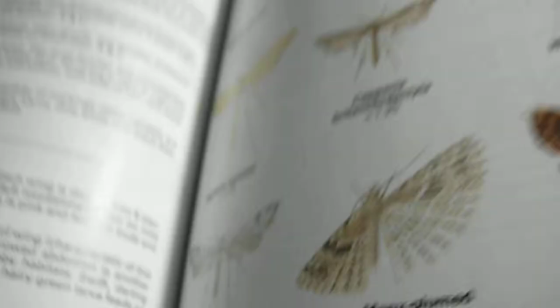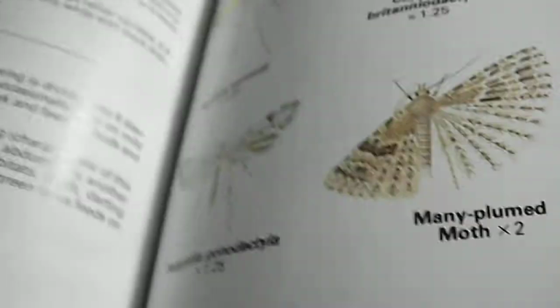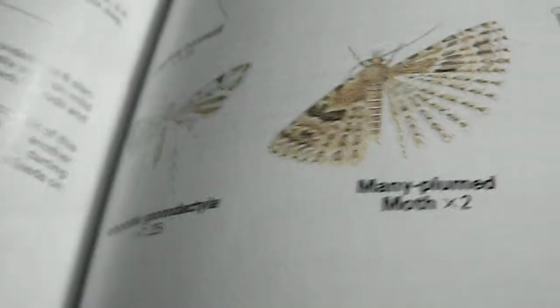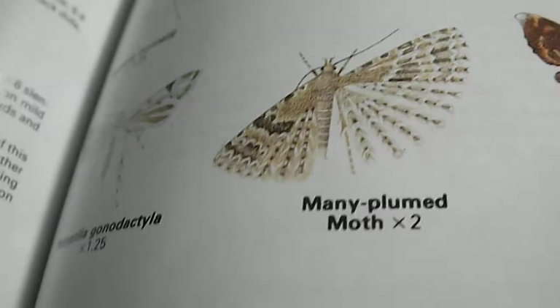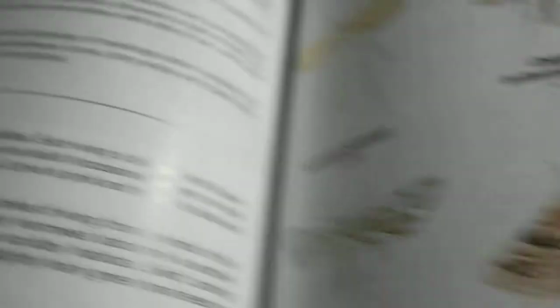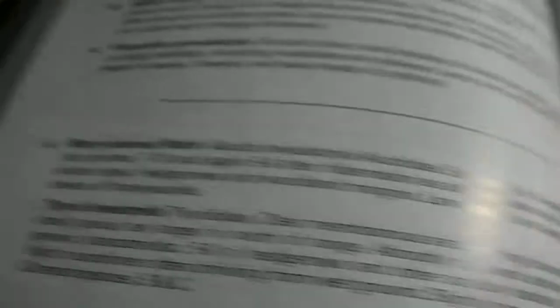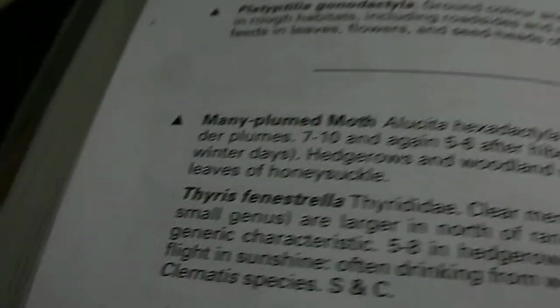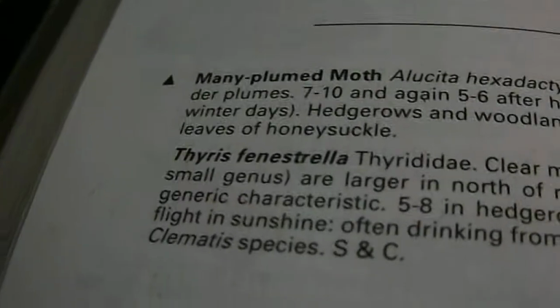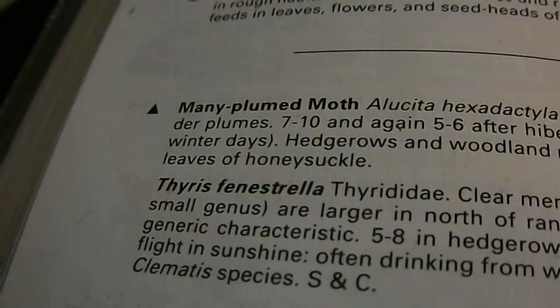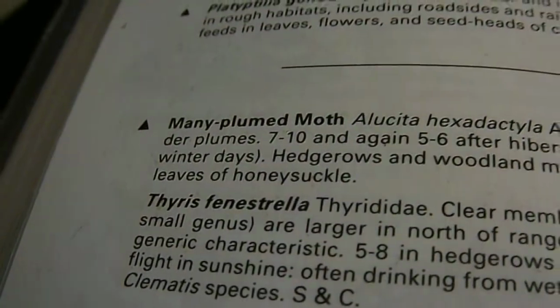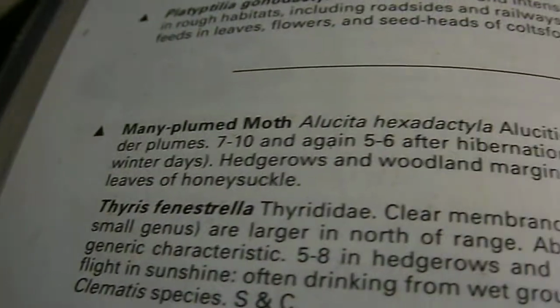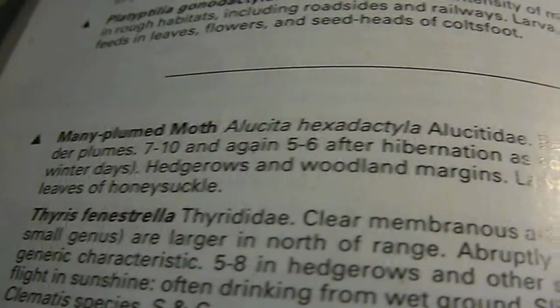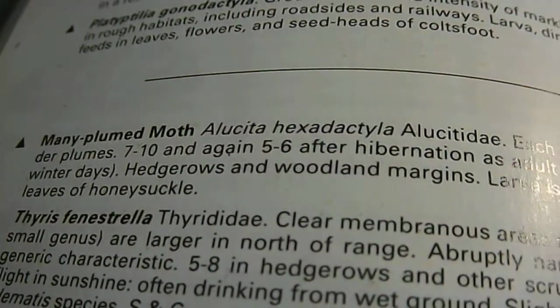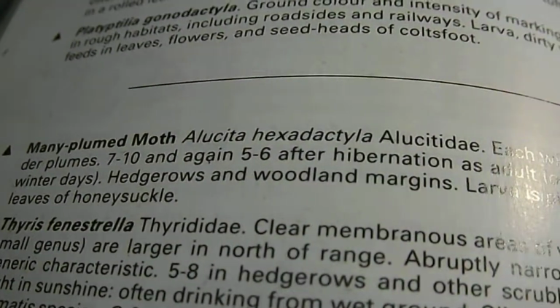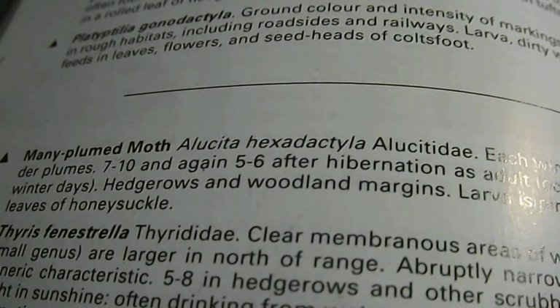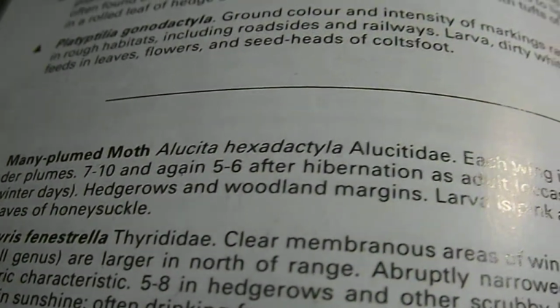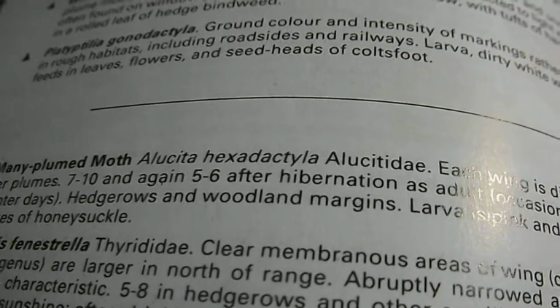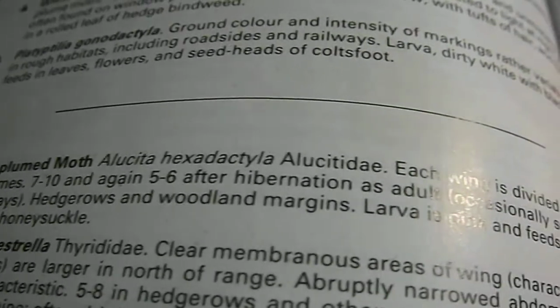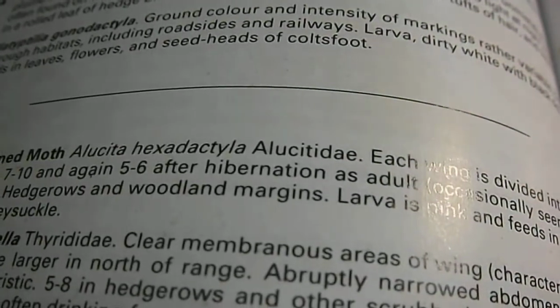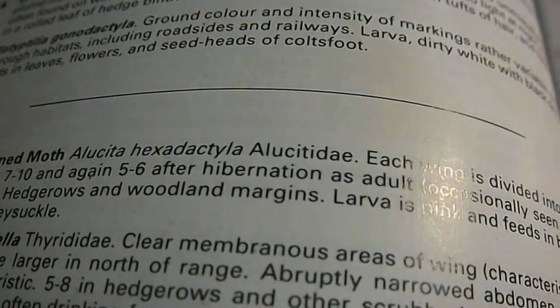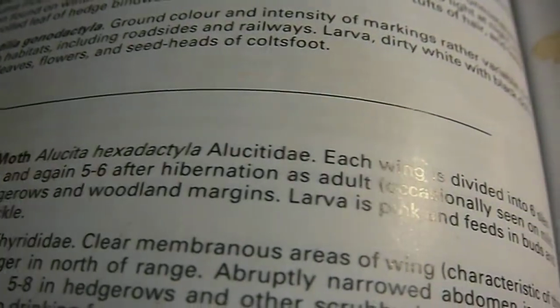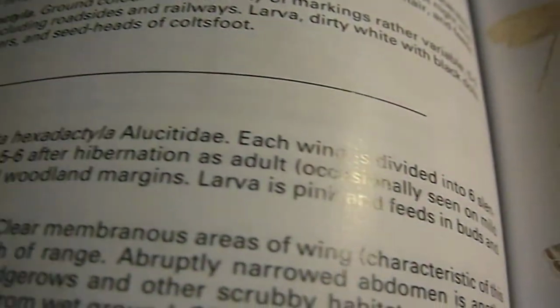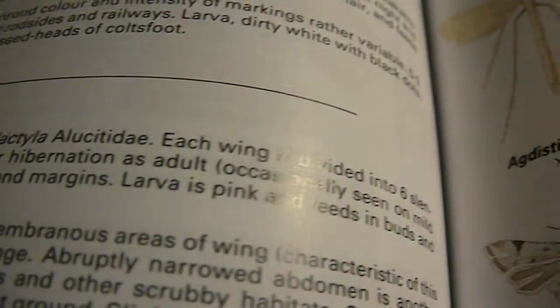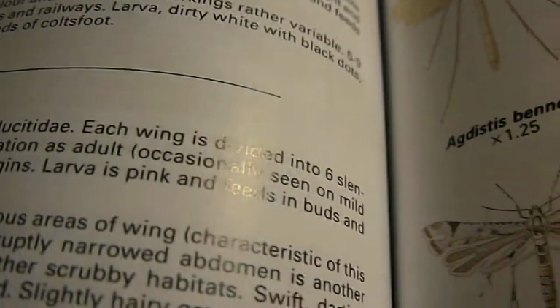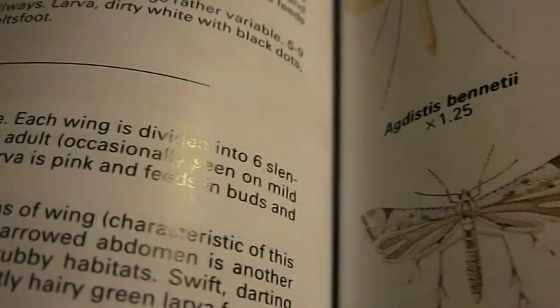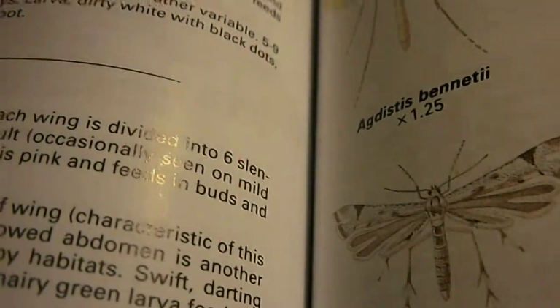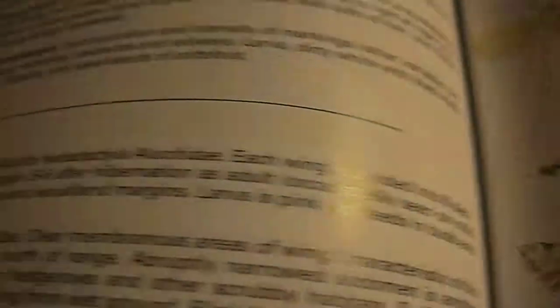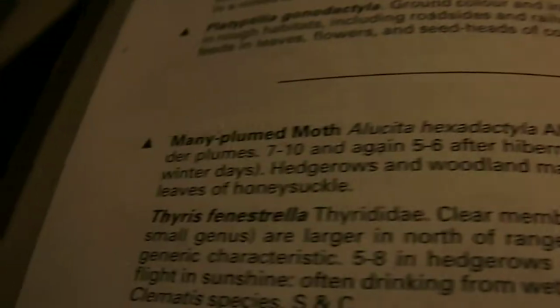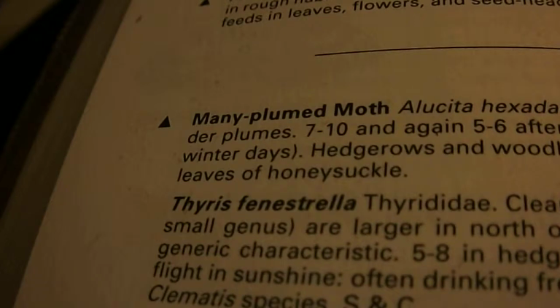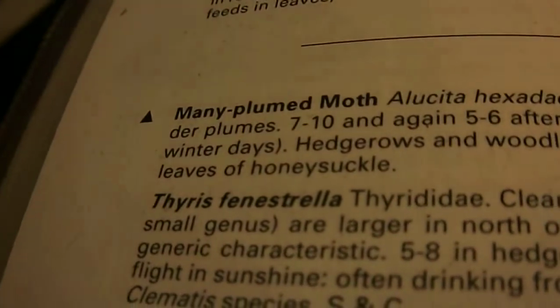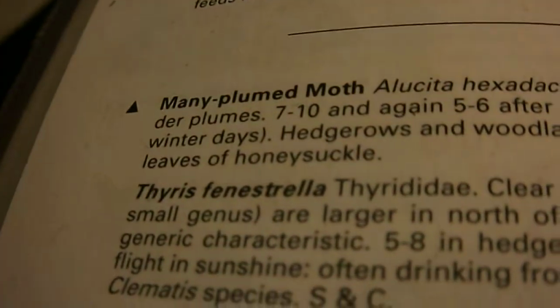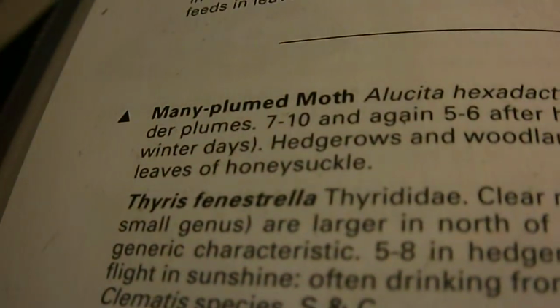Here it is — the many plumed moth. Aluceta hexadylidae, in the group Alucetidae. Each wing is divided into 6 slender plumes.